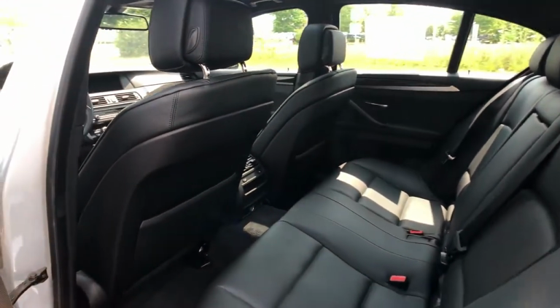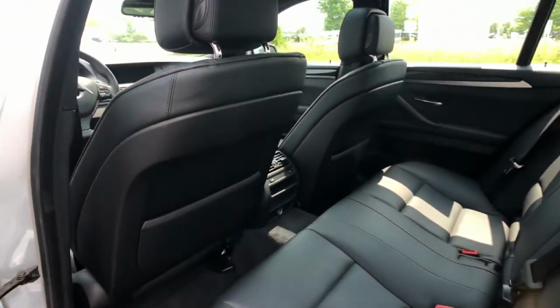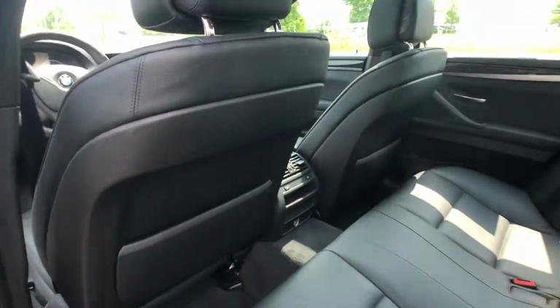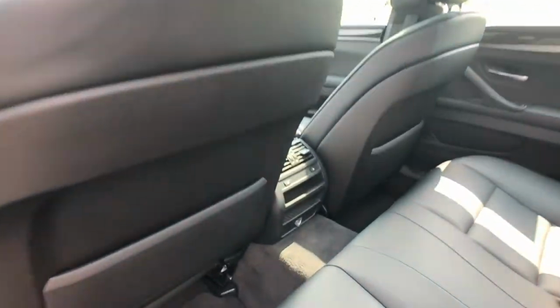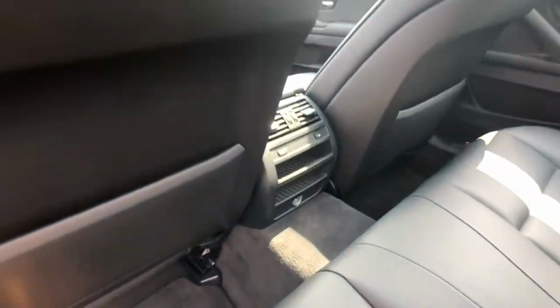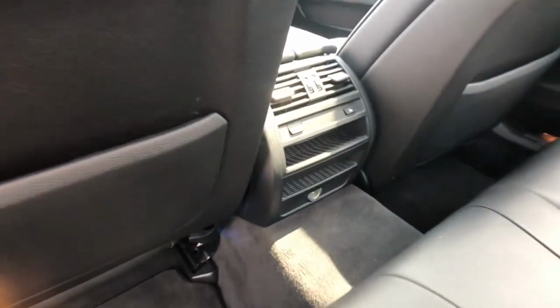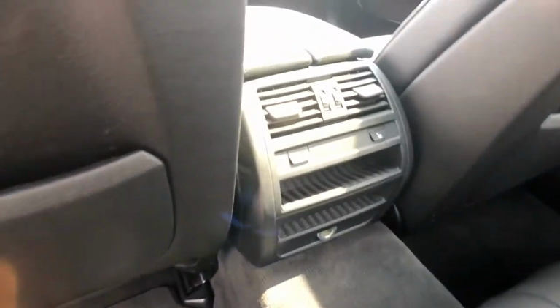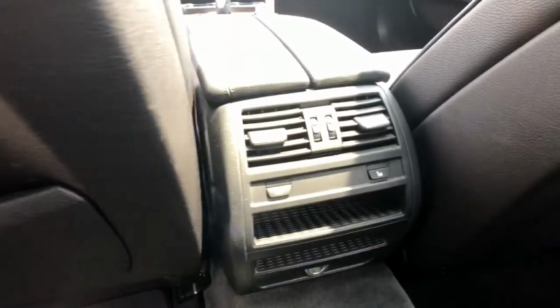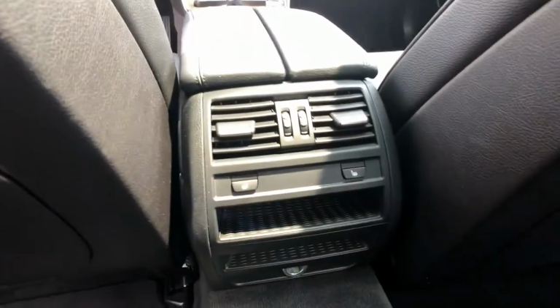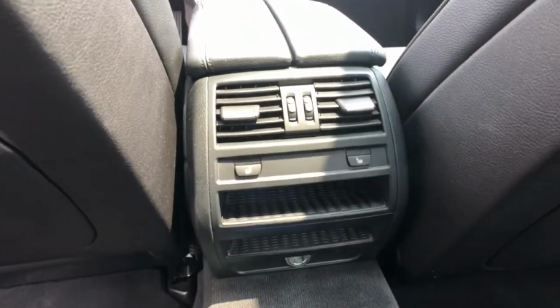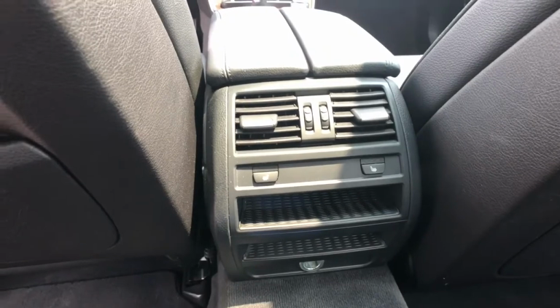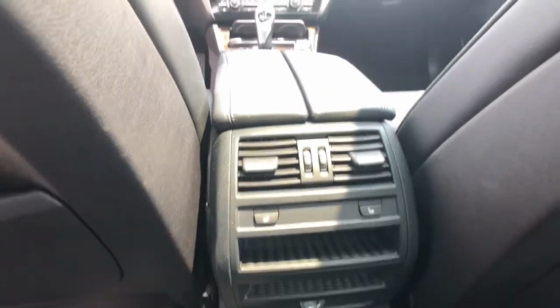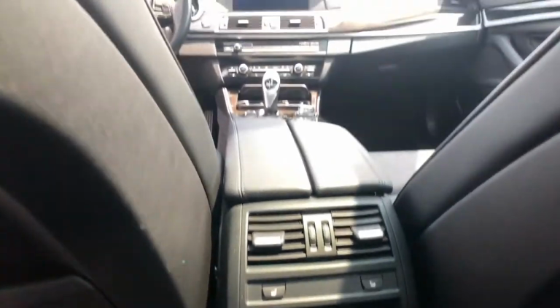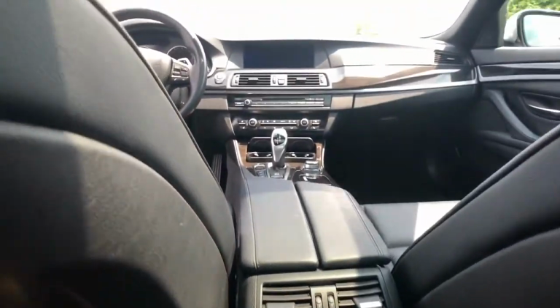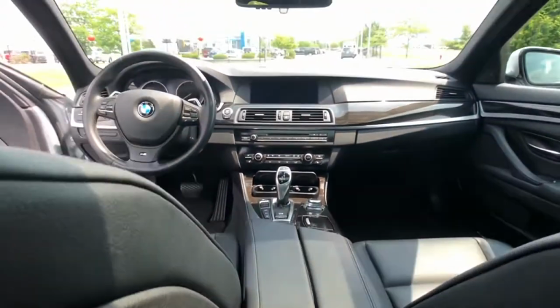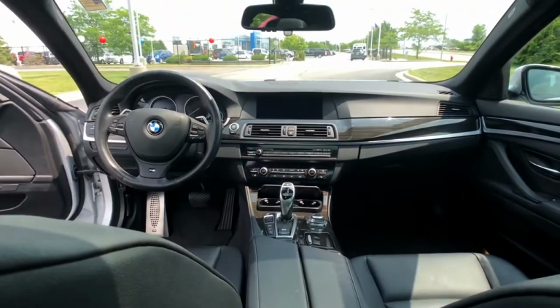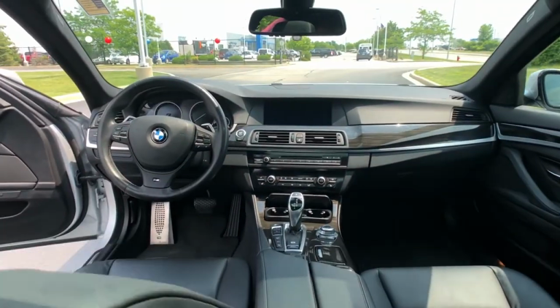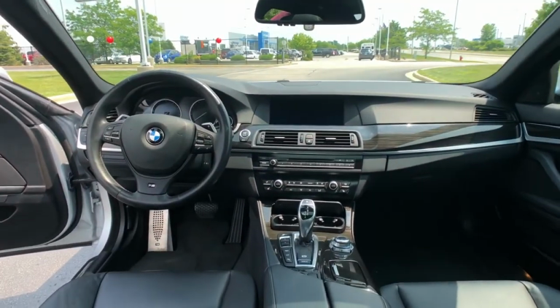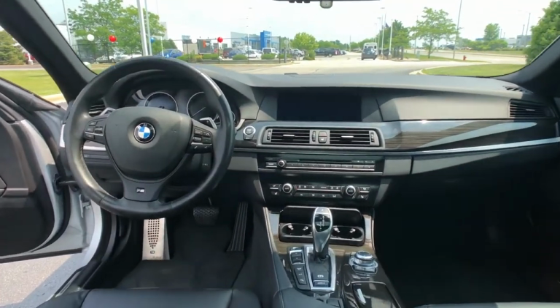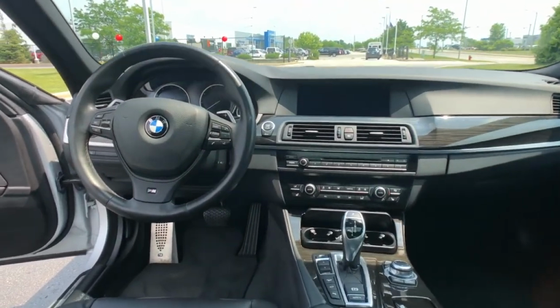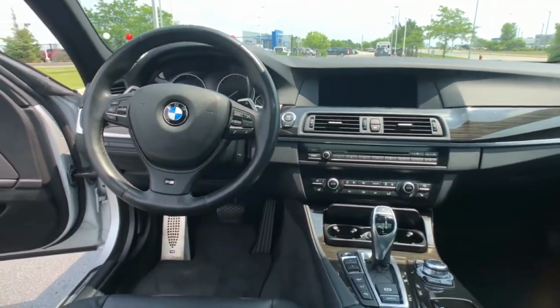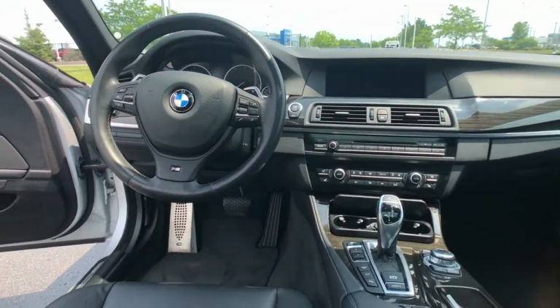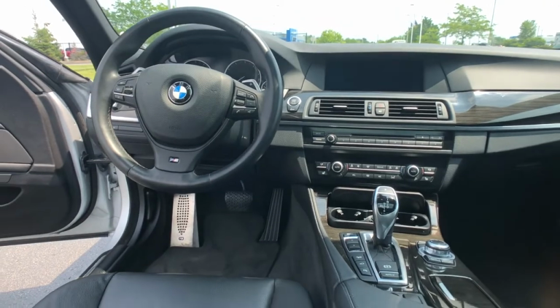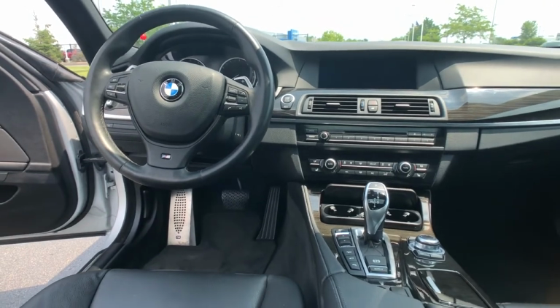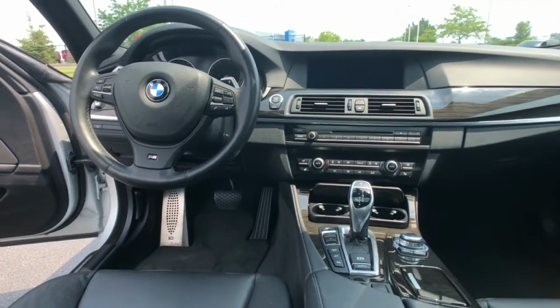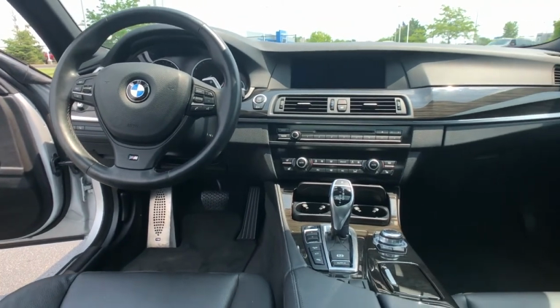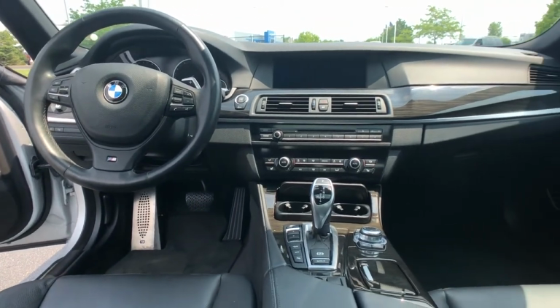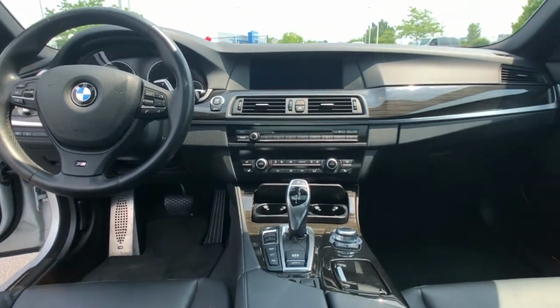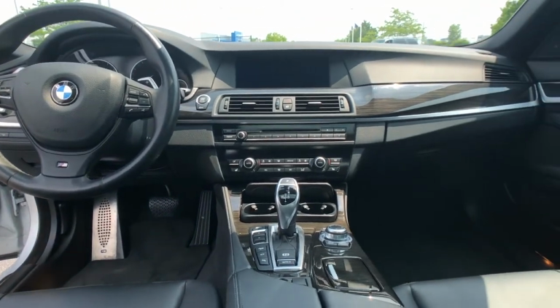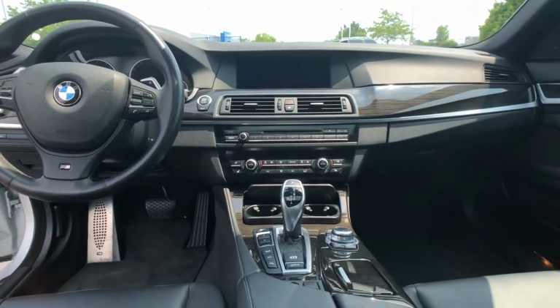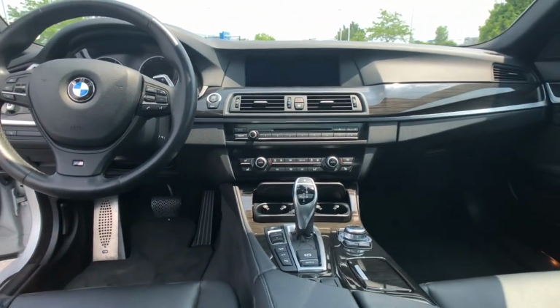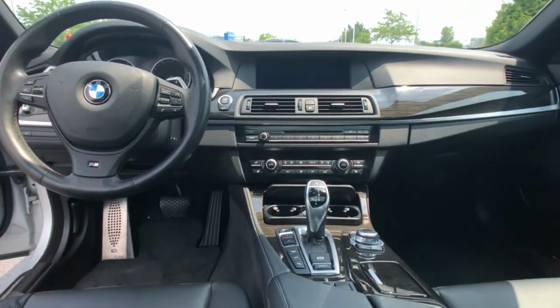Also featured are front dual zone air conditioning, heated front seats, lumbar support, memory seats, power driver seat, and power front seats, remote keyless entry, steering wheel mounted audio controls, and more.